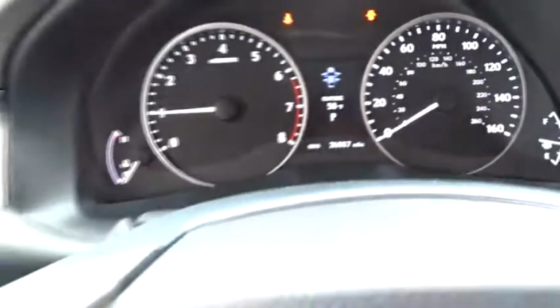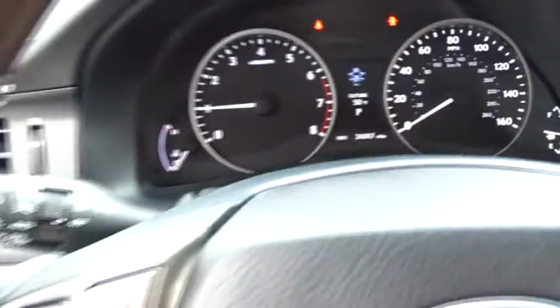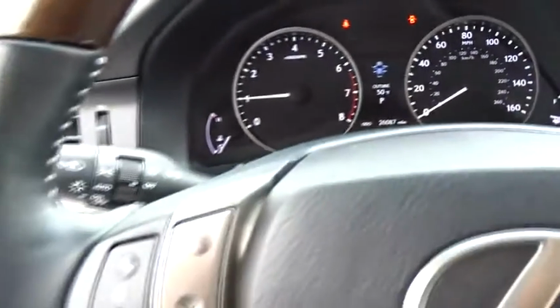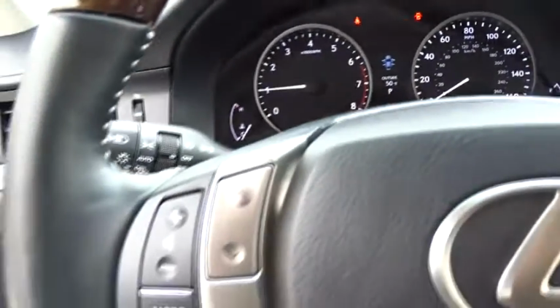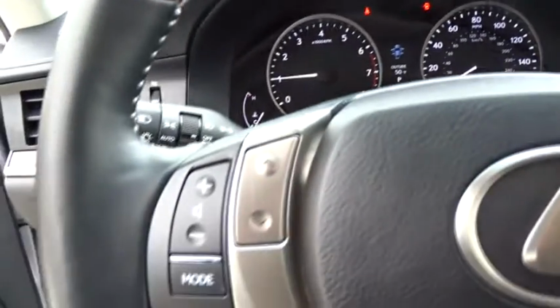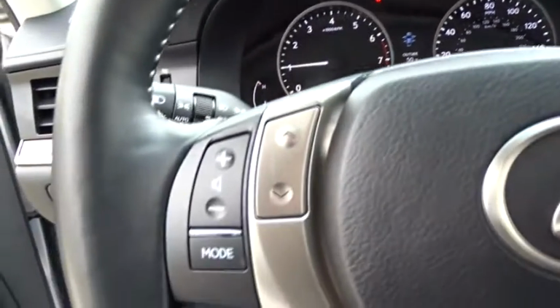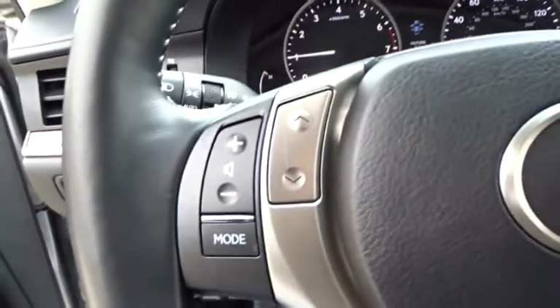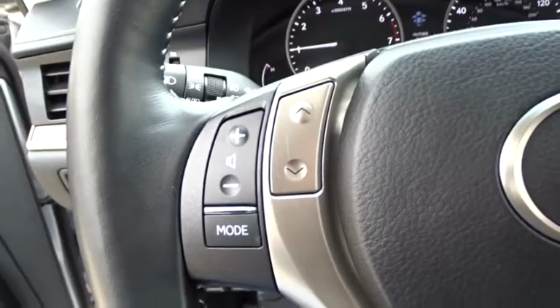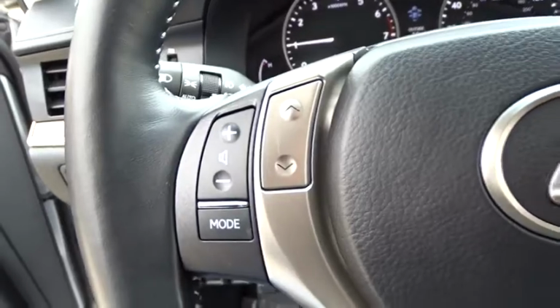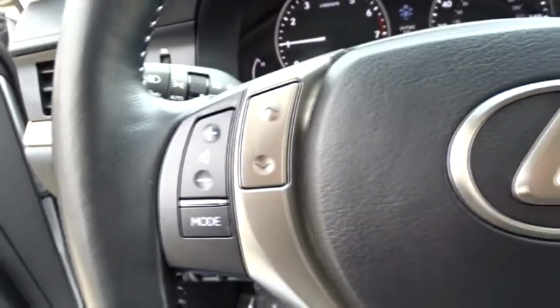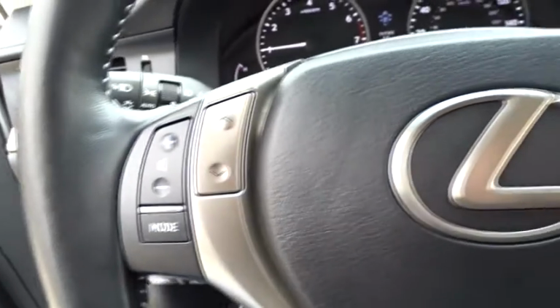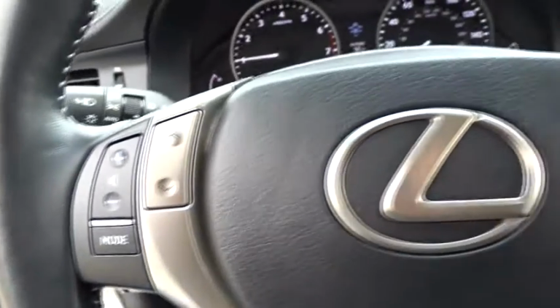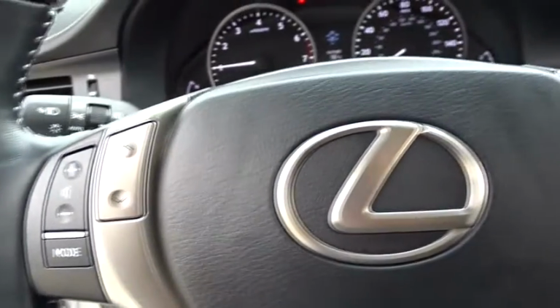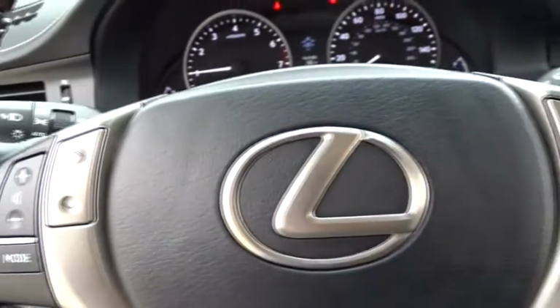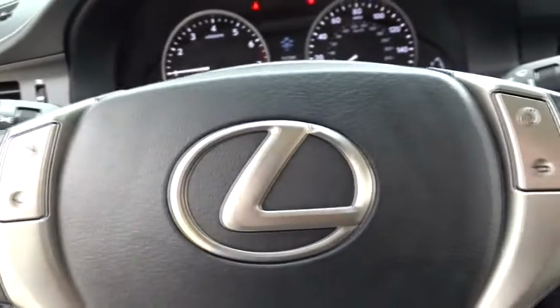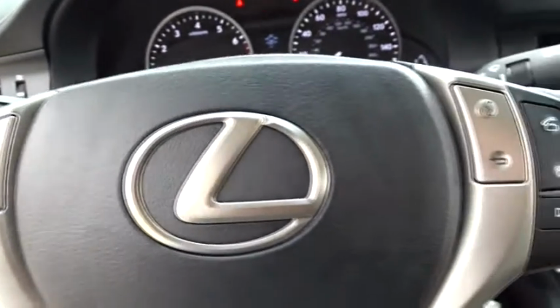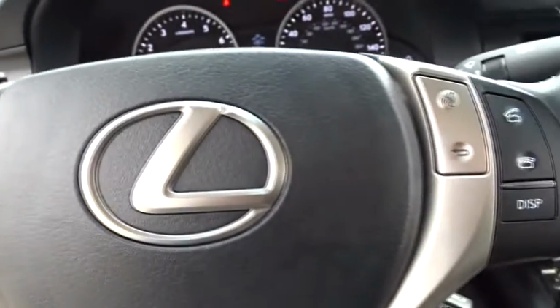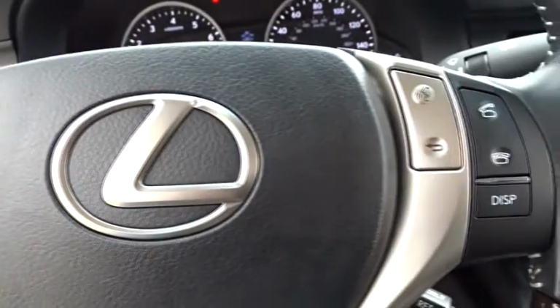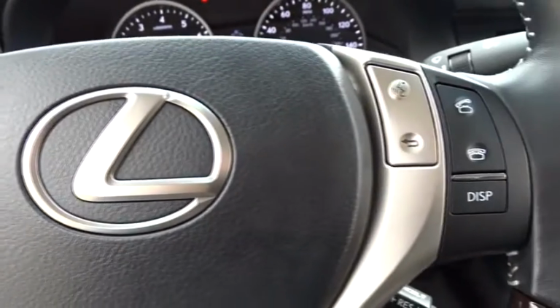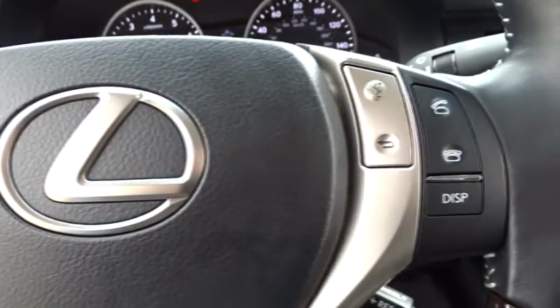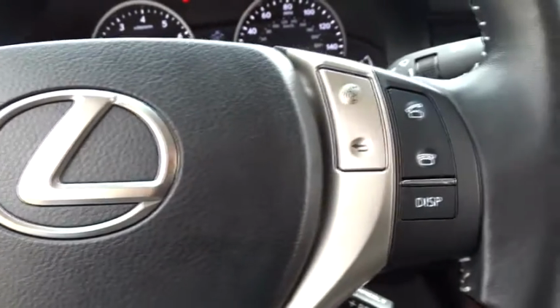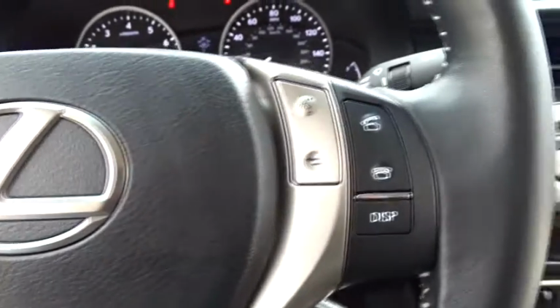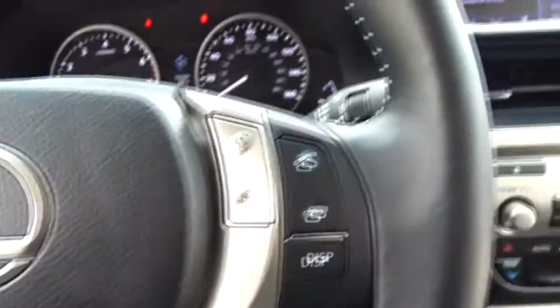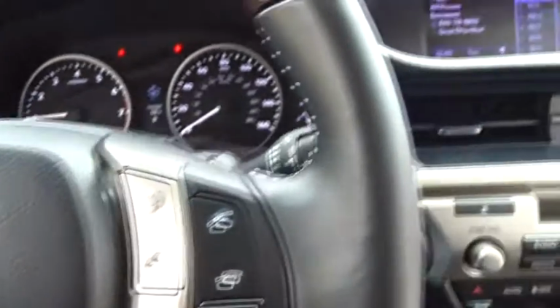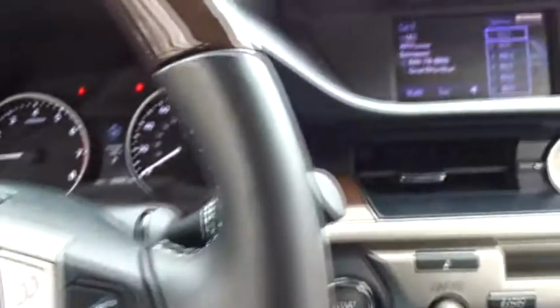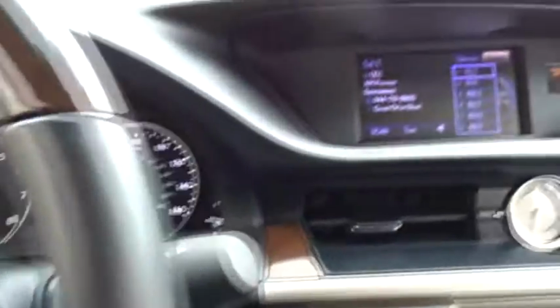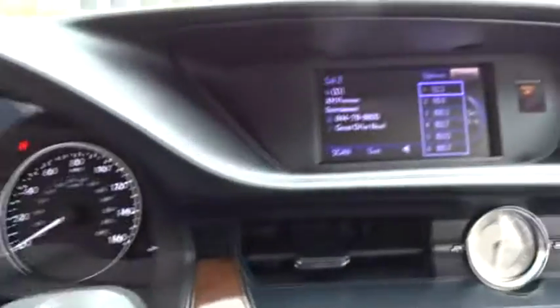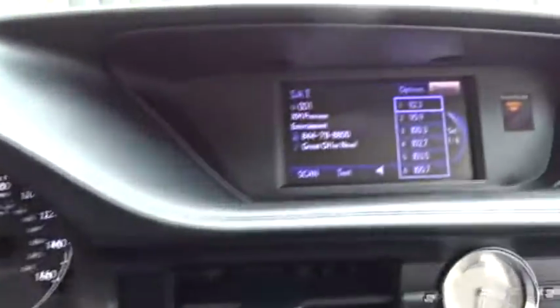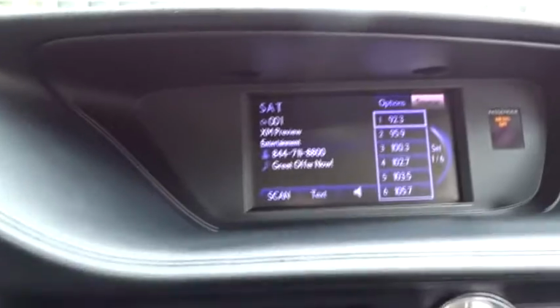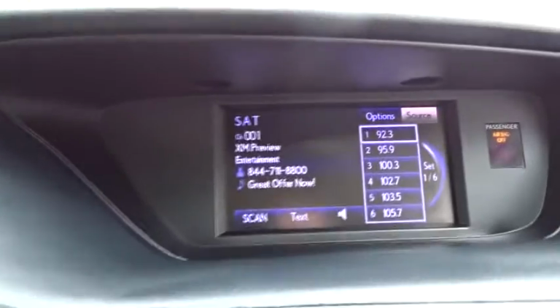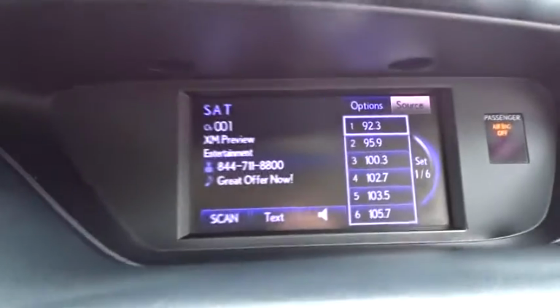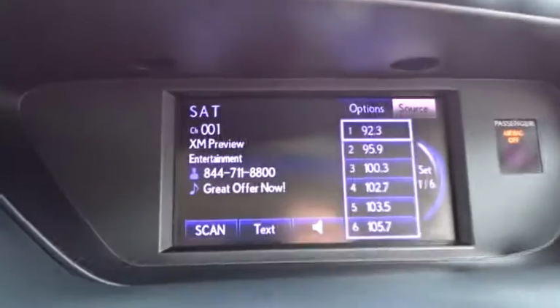Bluetooth, leather-wrapped steering wheel, power steering, adjustable steering wheel, cruise control, keyless start, aluminum wheels, floor mats.